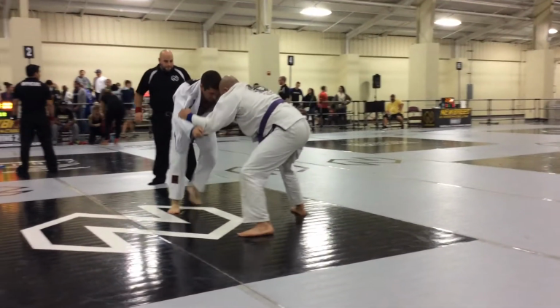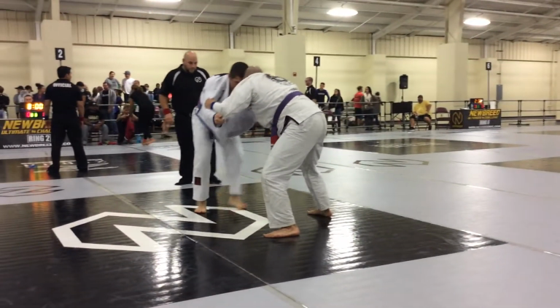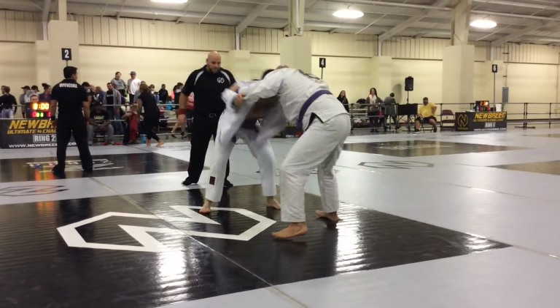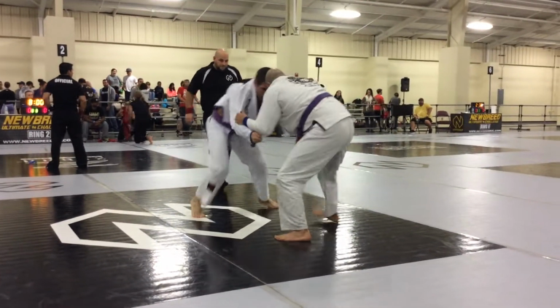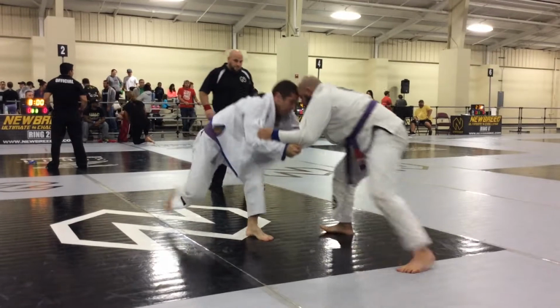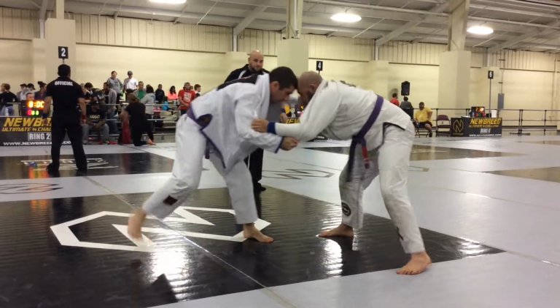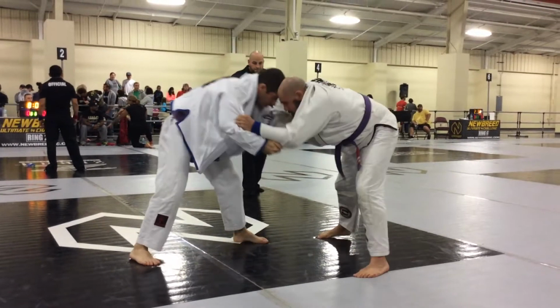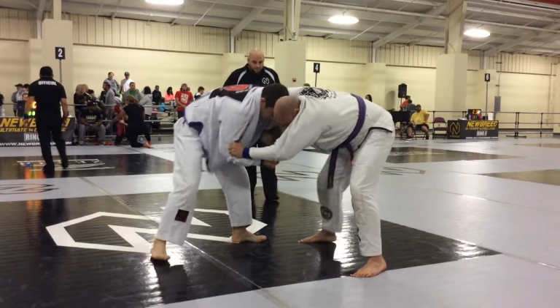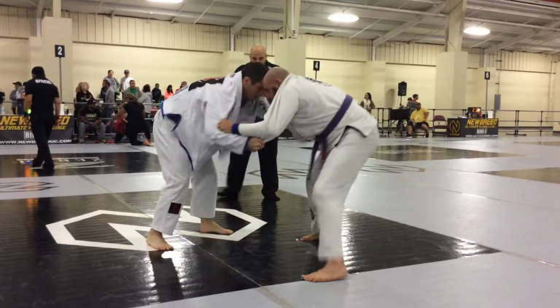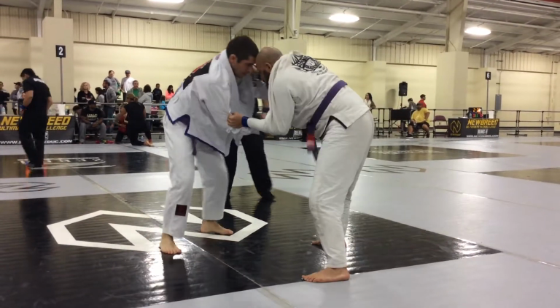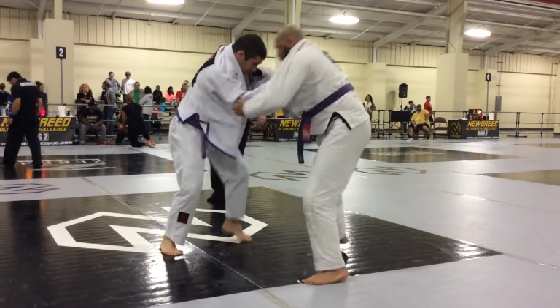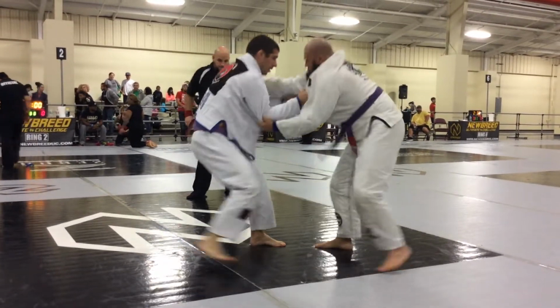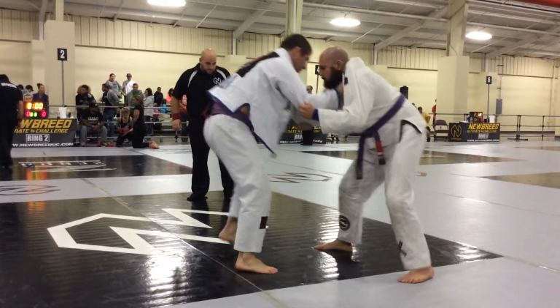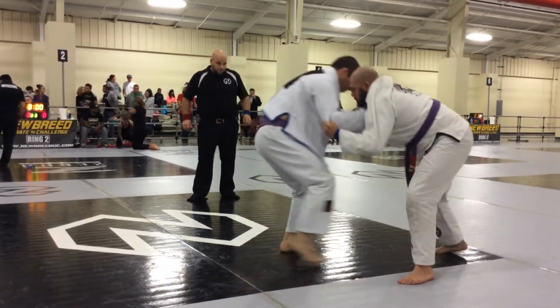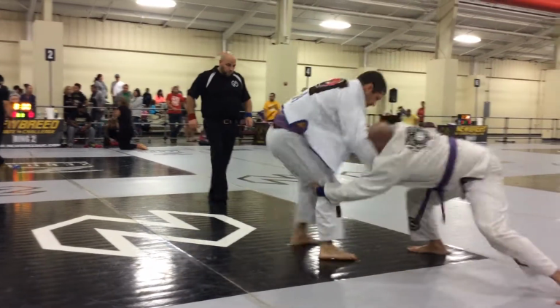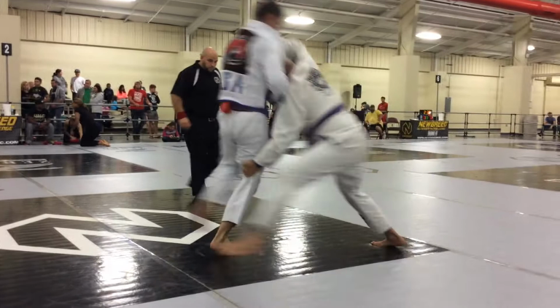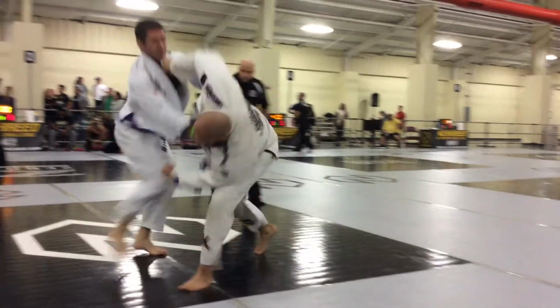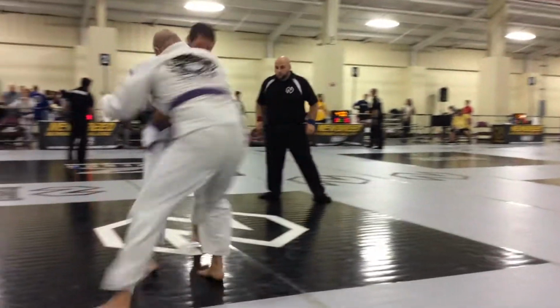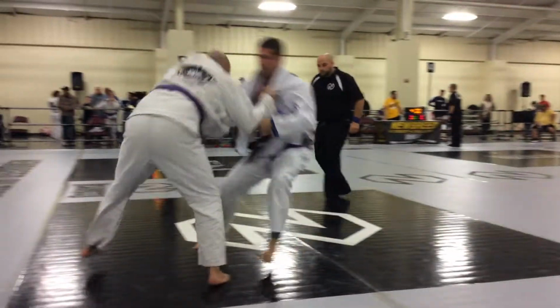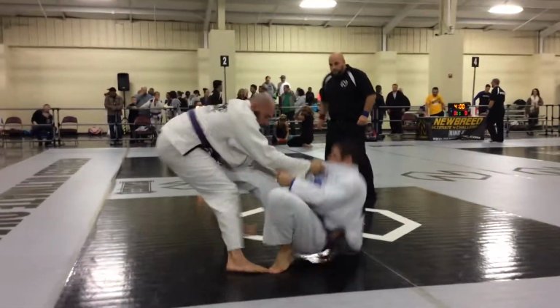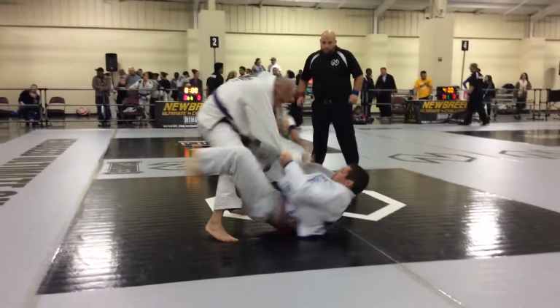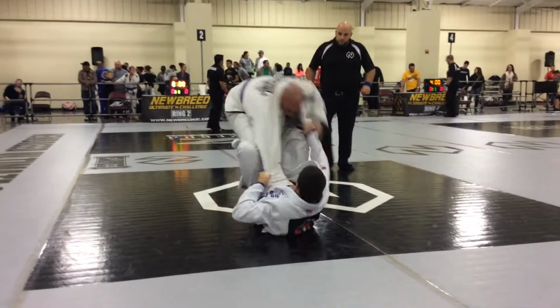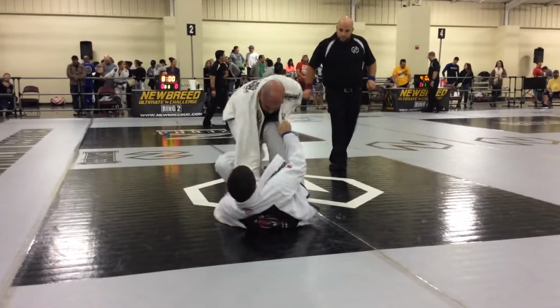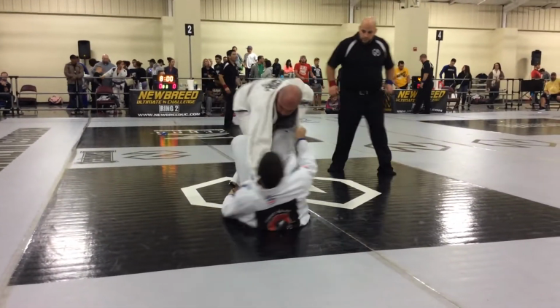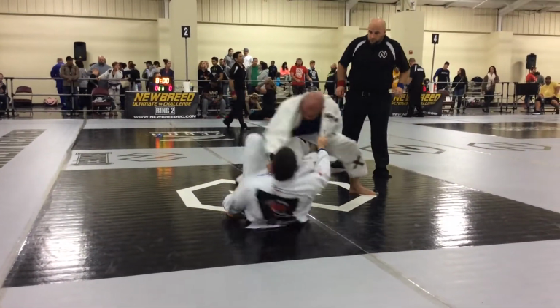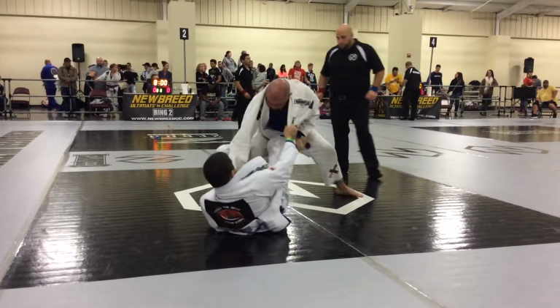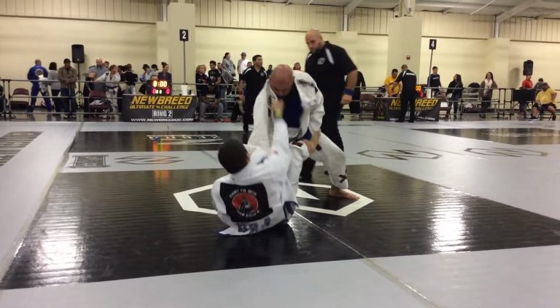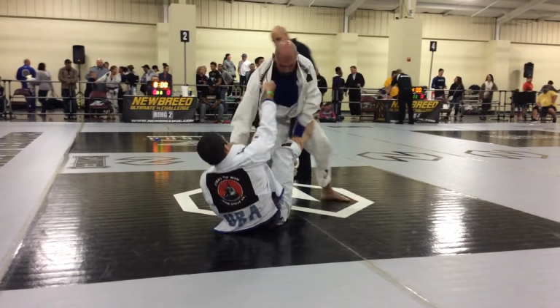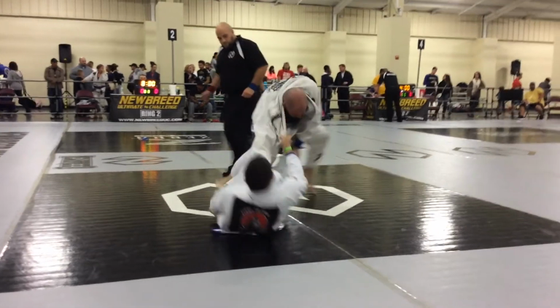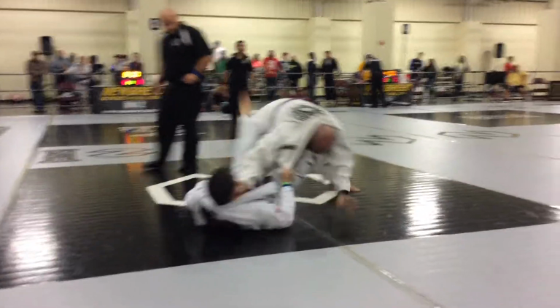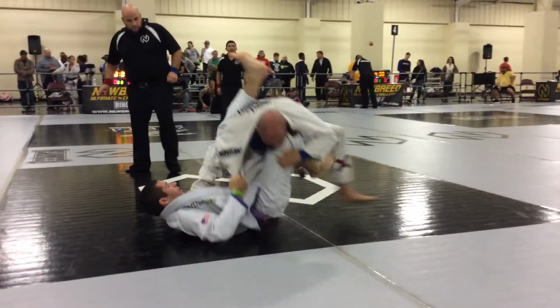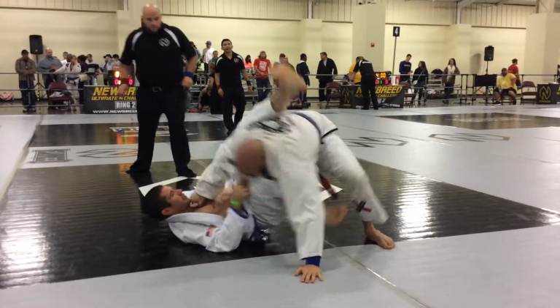Breathe. Watch out, watch out Nick. That's it, that's it. Keep pushing the ankle. That's it.